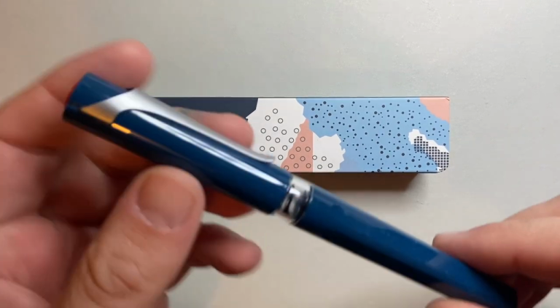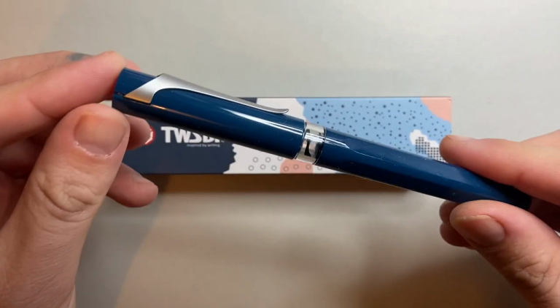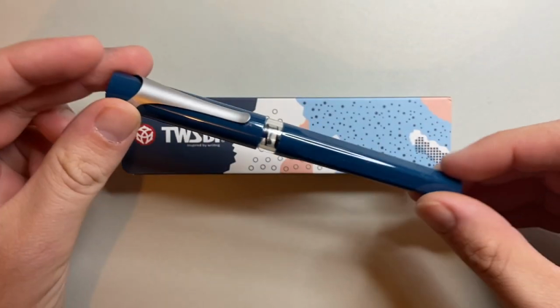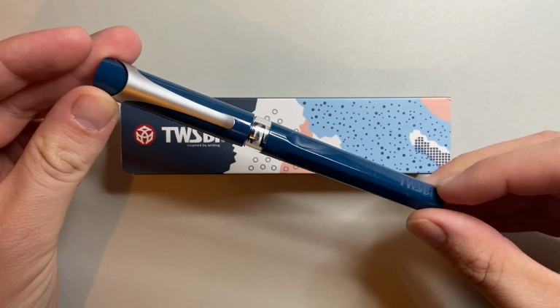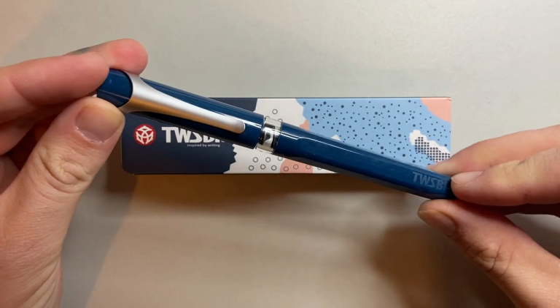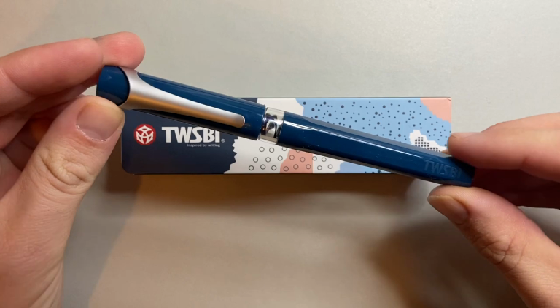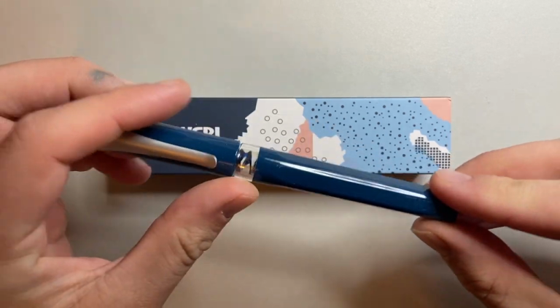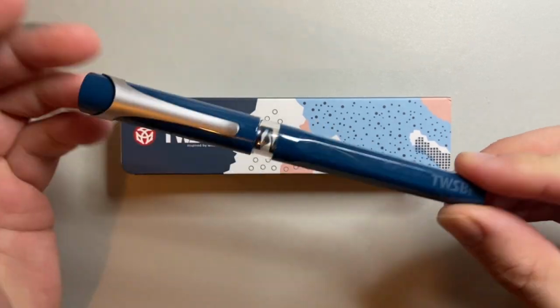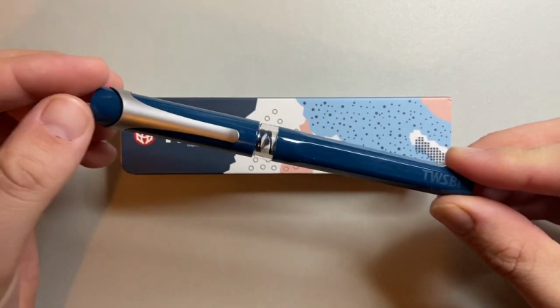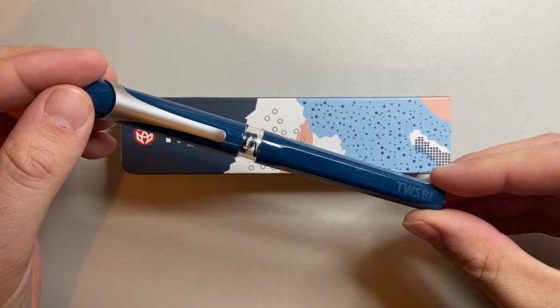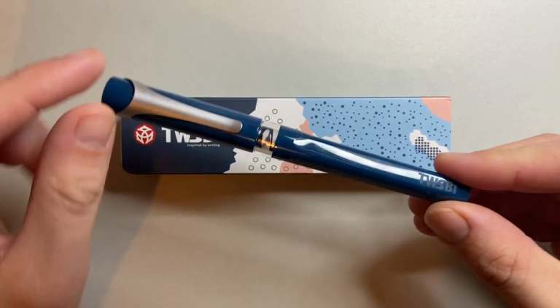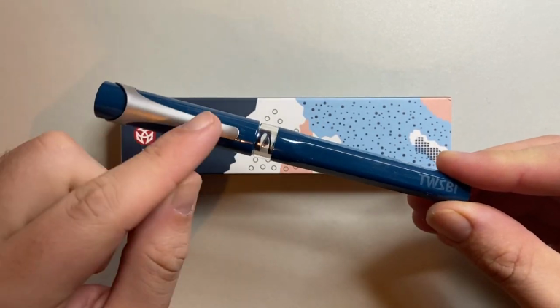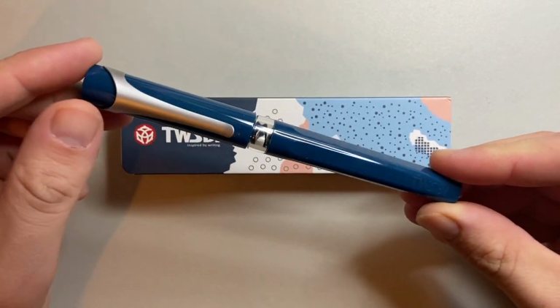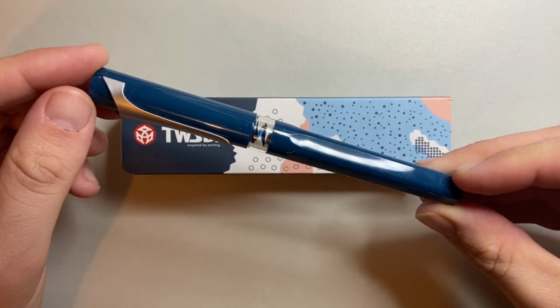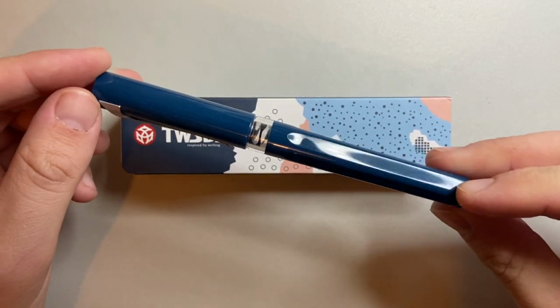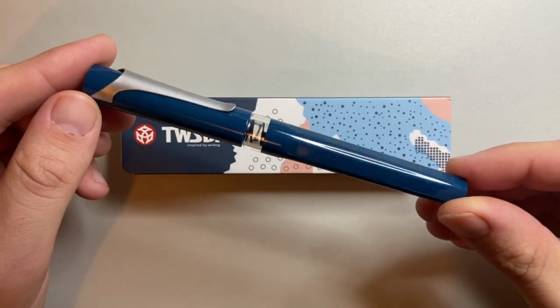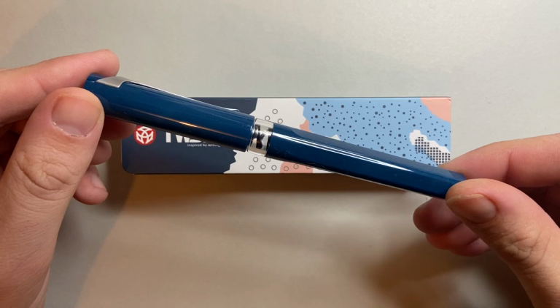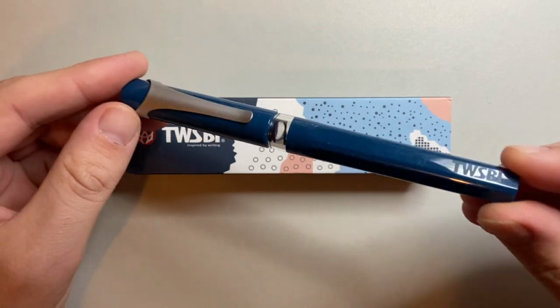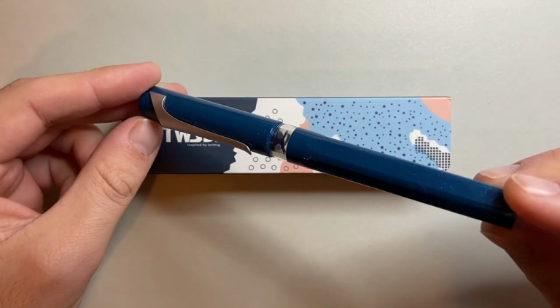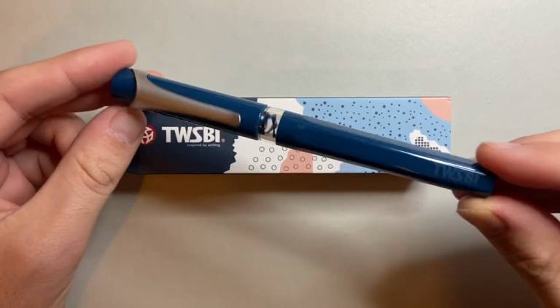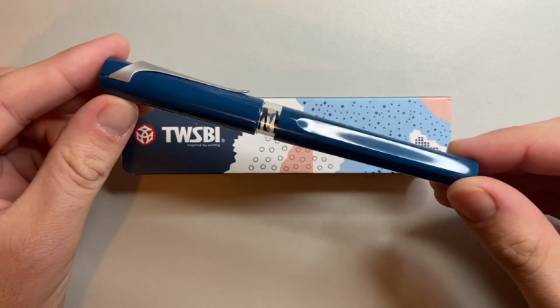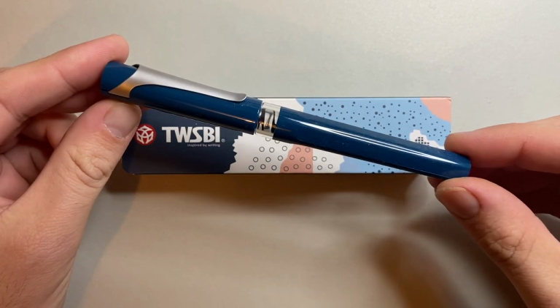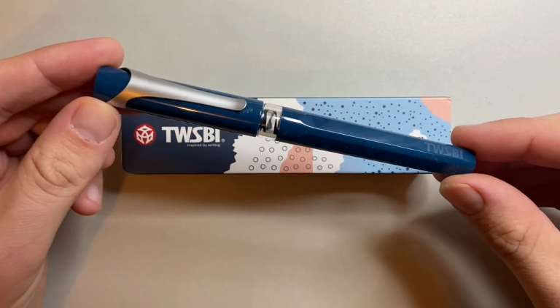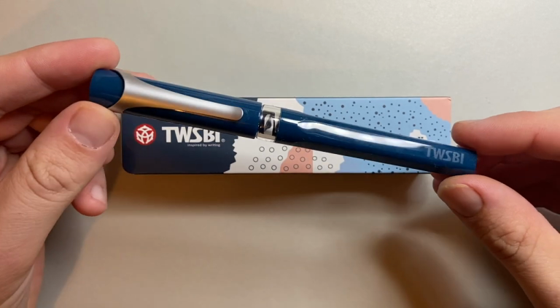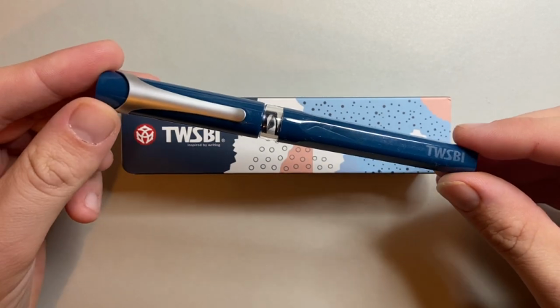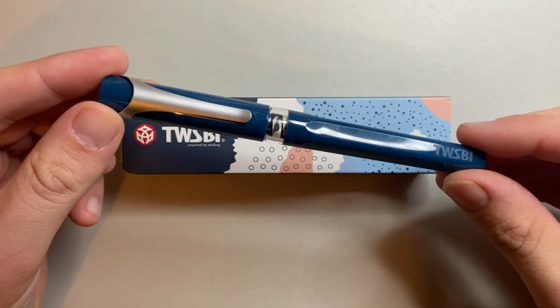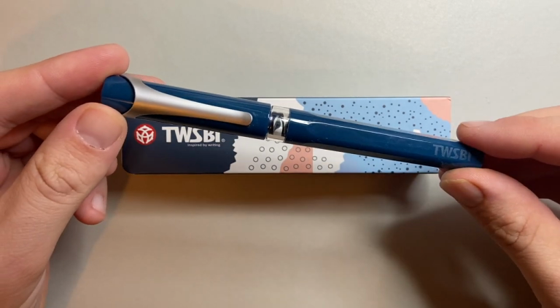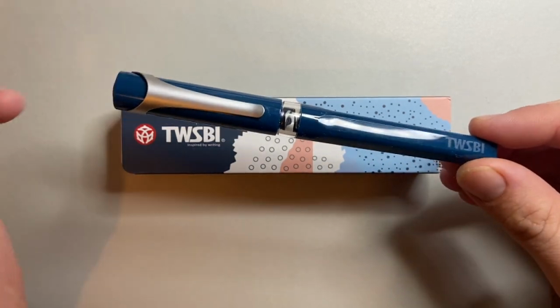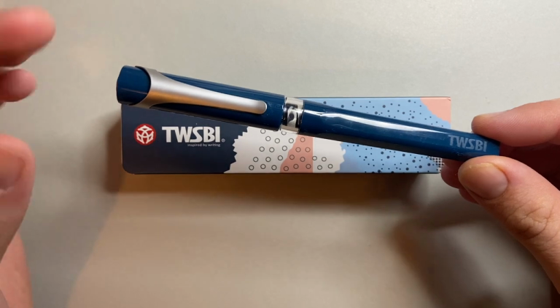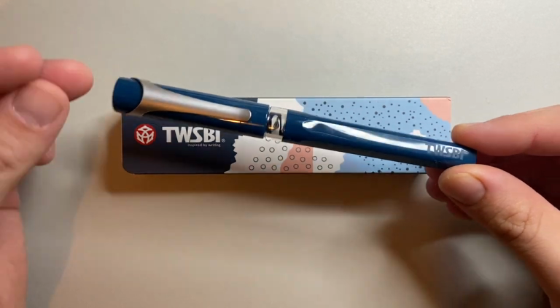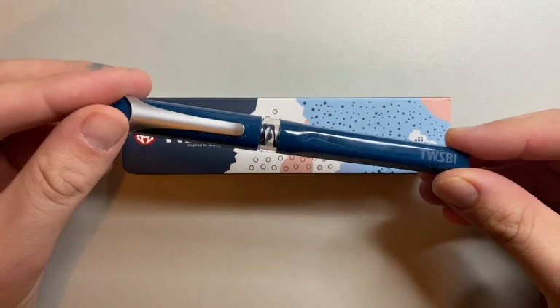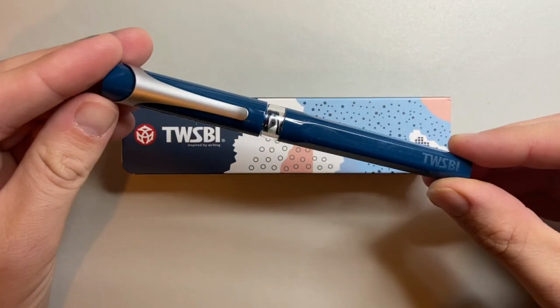Here is the pen itself. It is basically all plastic apart from the clip — a pen from Twisby and their newest model. I think it's actually kind of cool. It comes with some cool things.